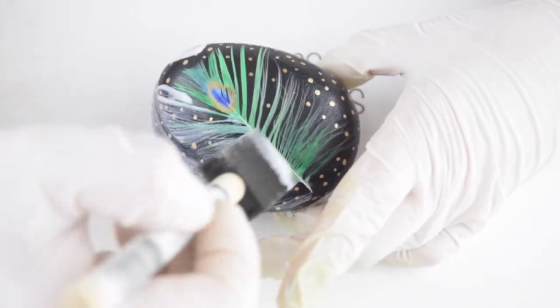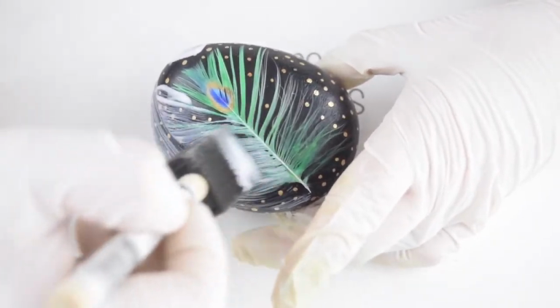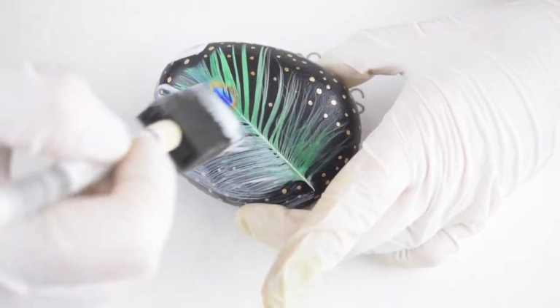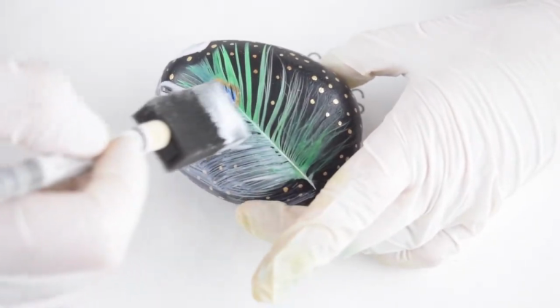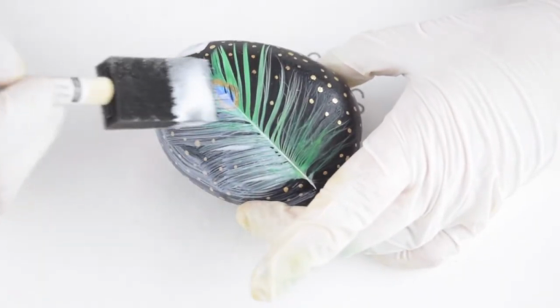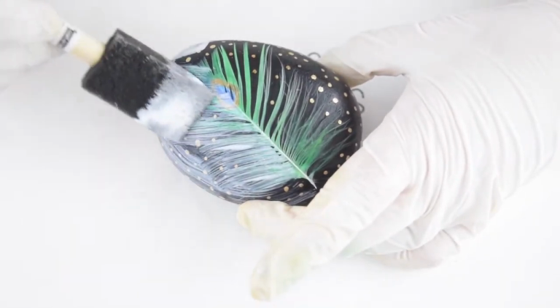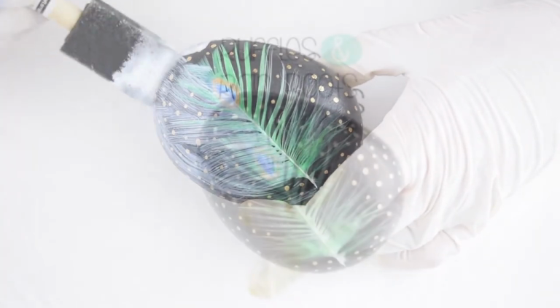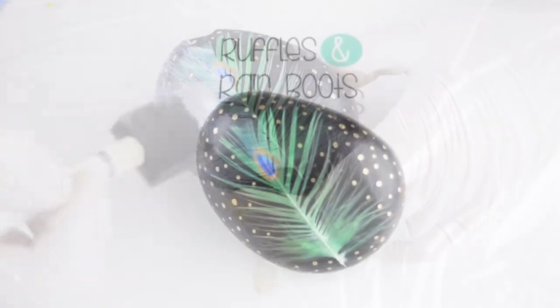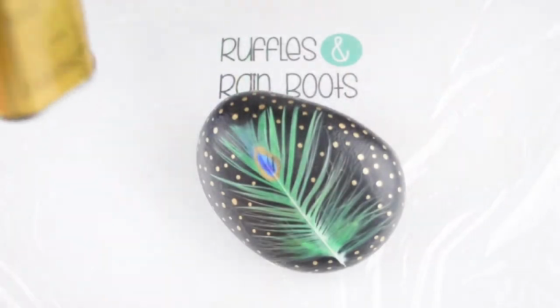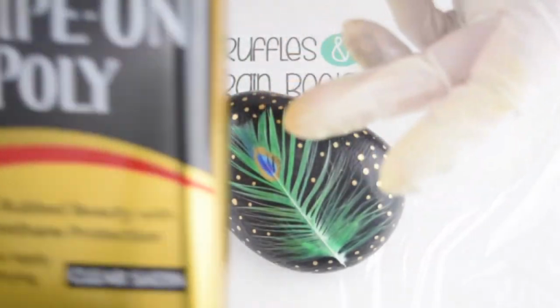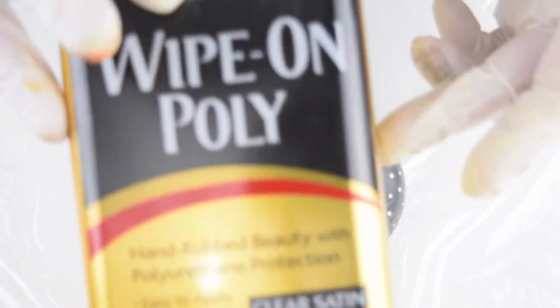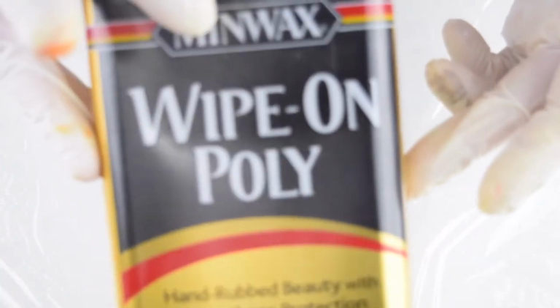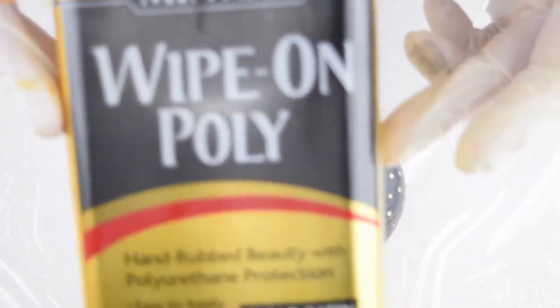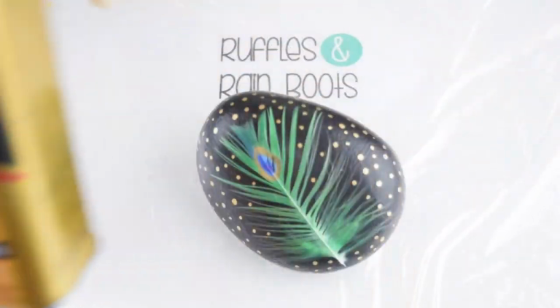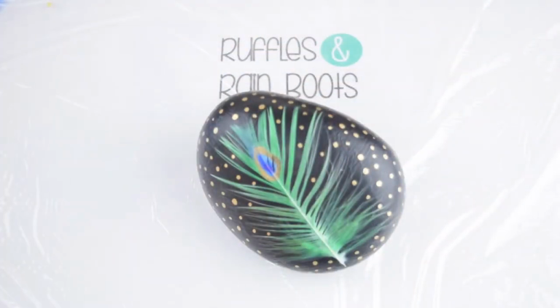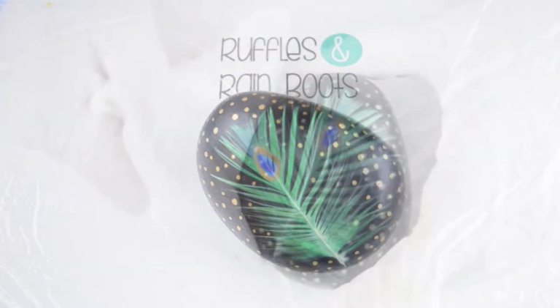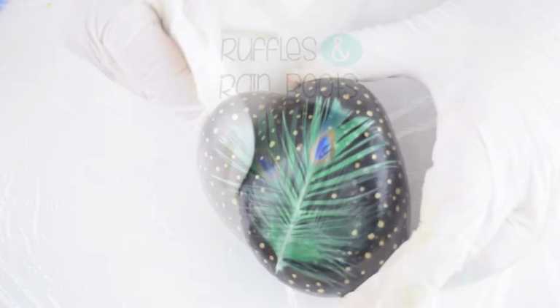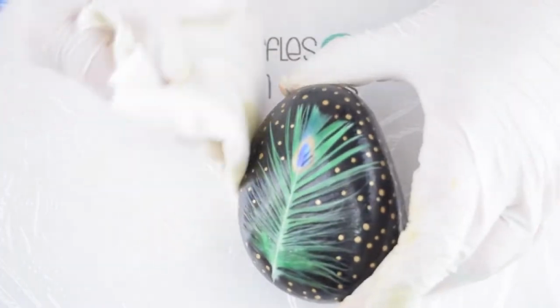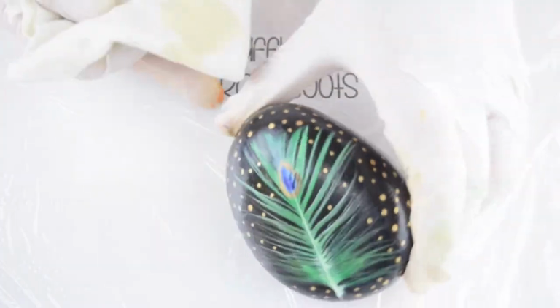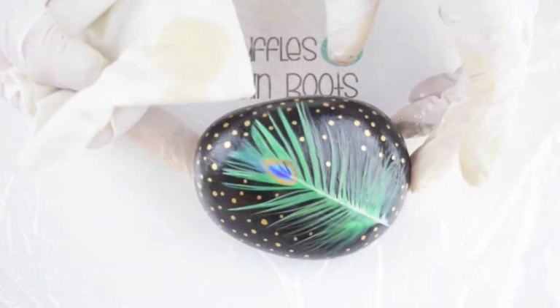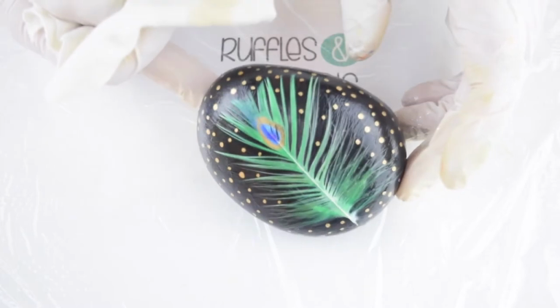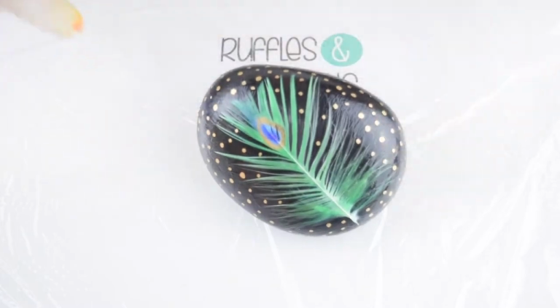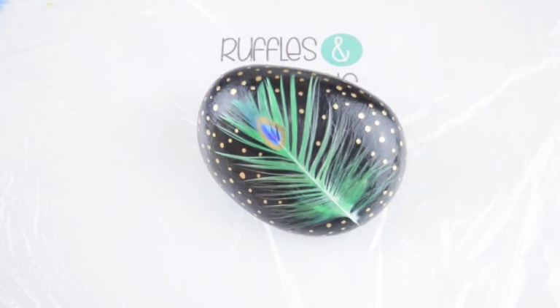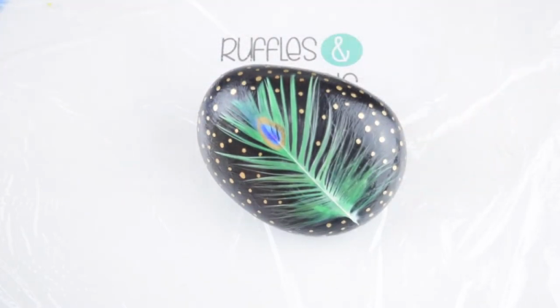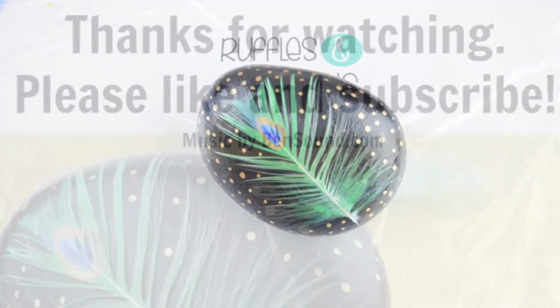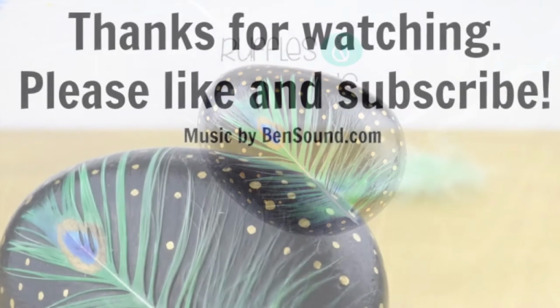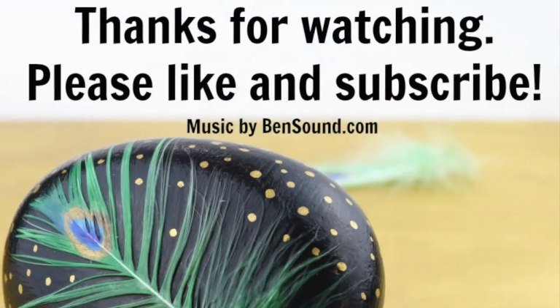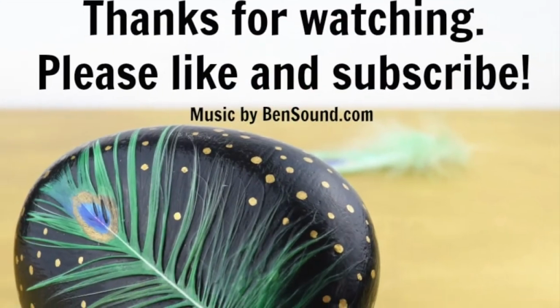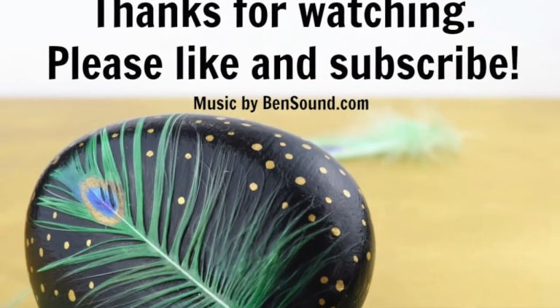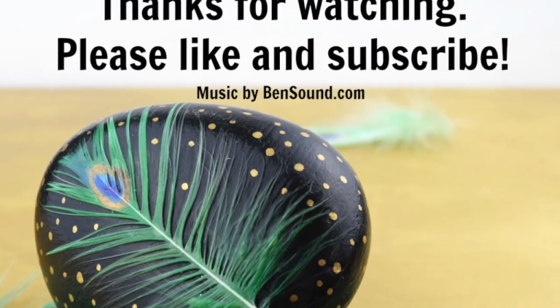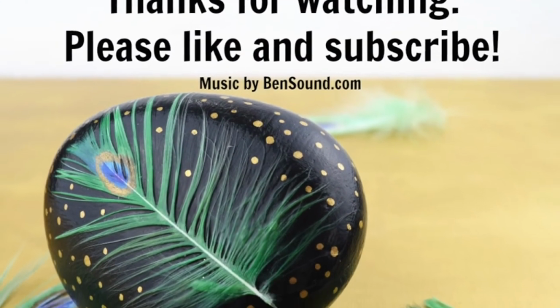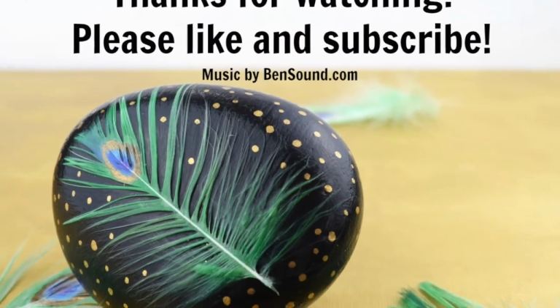Make sure the stem of the feather is really pushed down. Then we're just going to use some wipe-on polyurethane and our rock is ready. Thanks for joining Ruffles and Rain Boots — please like and subscribe to our channel.